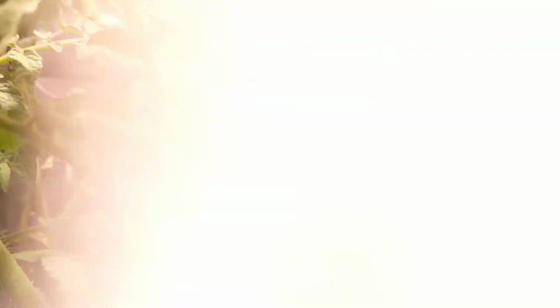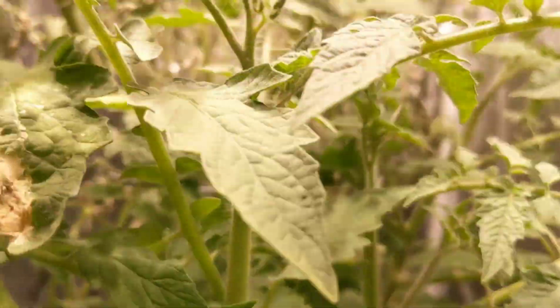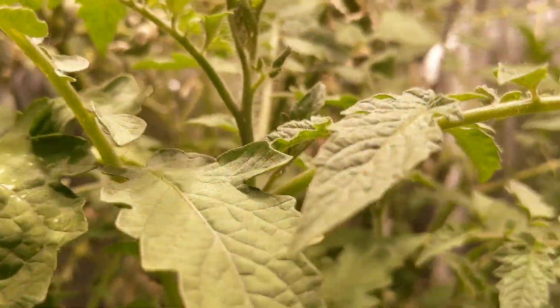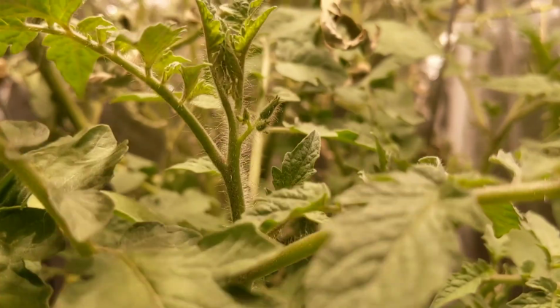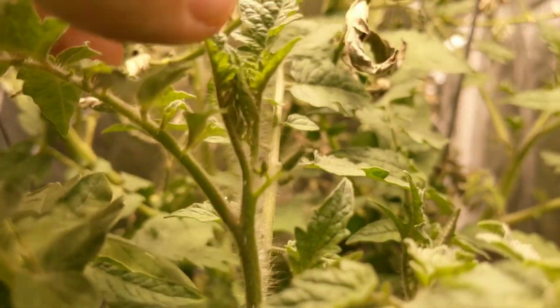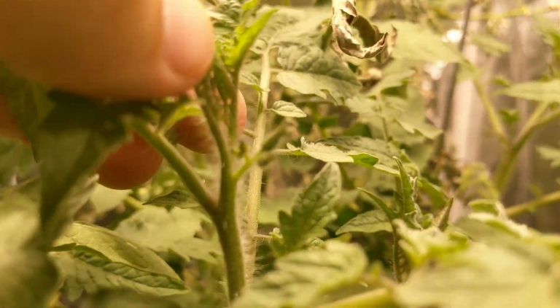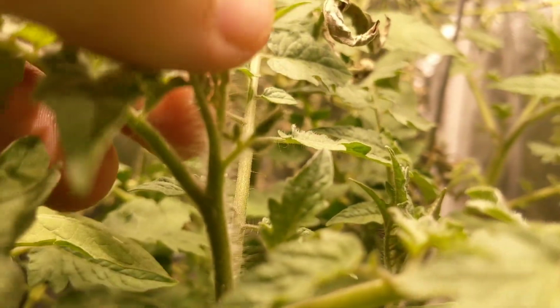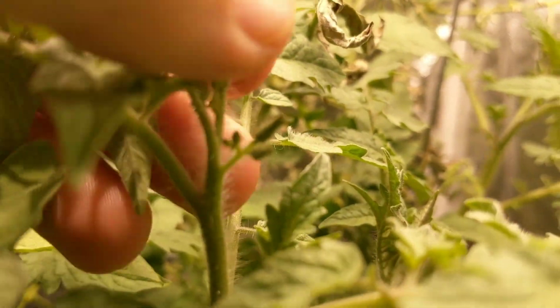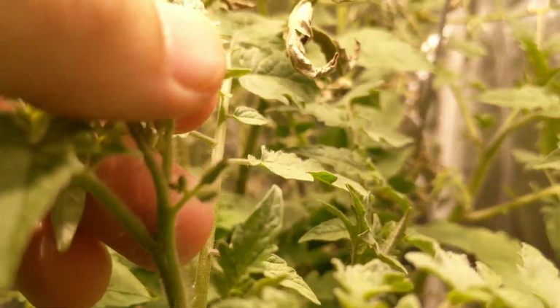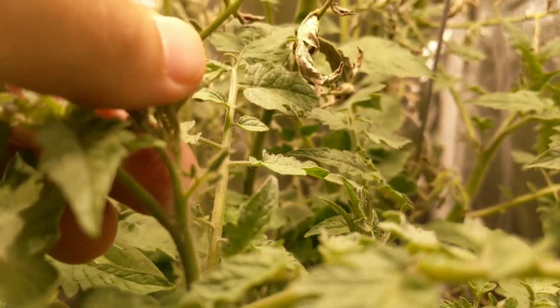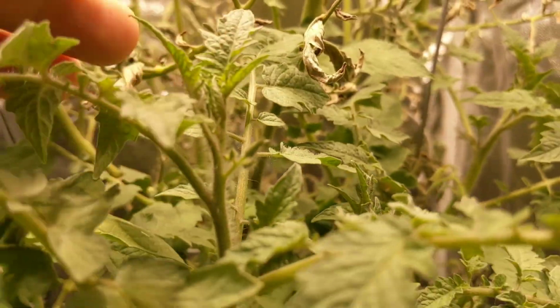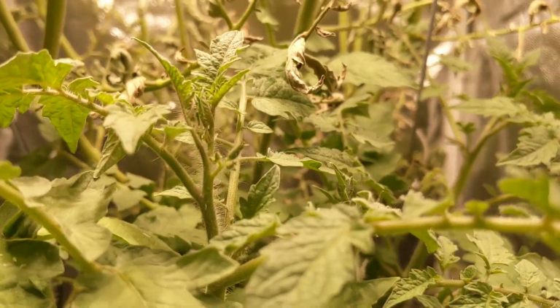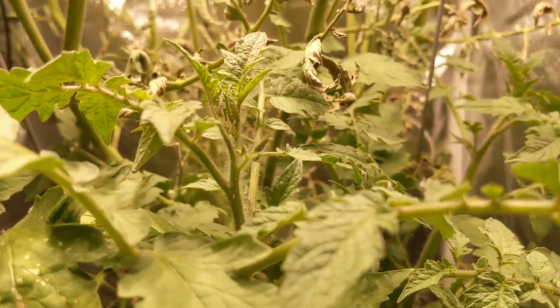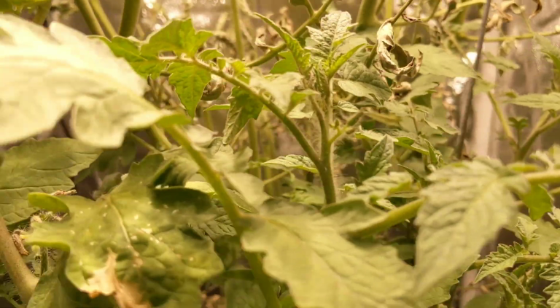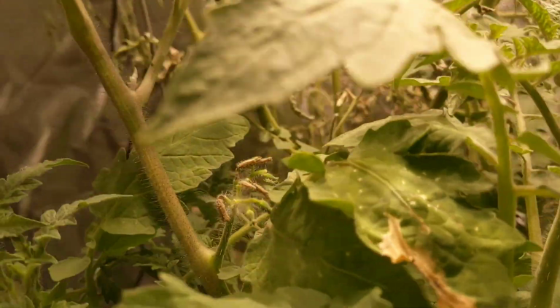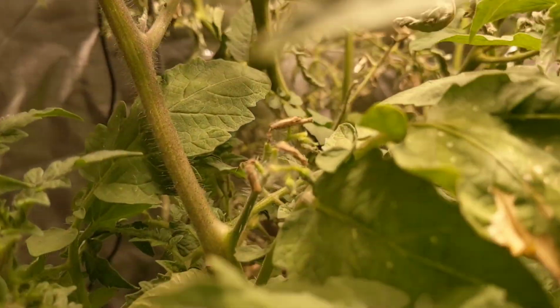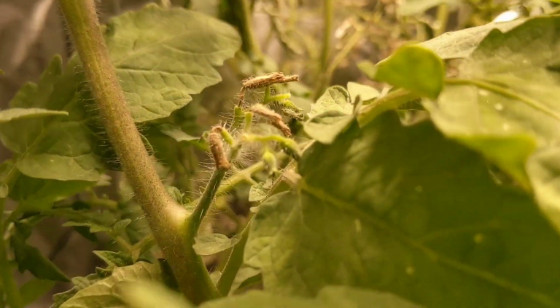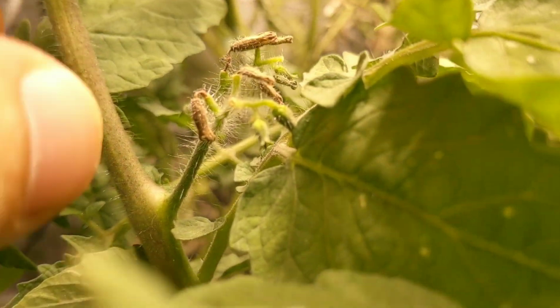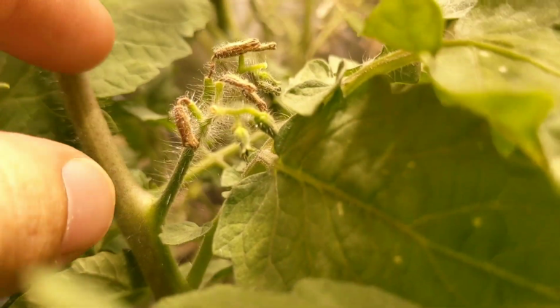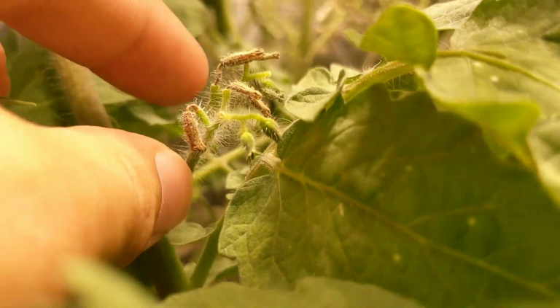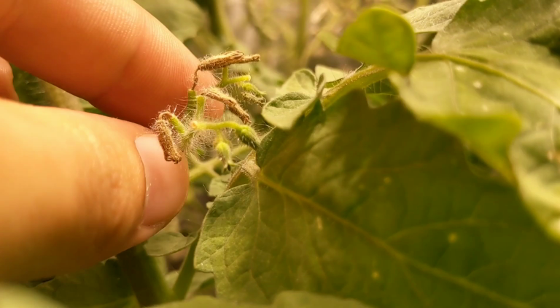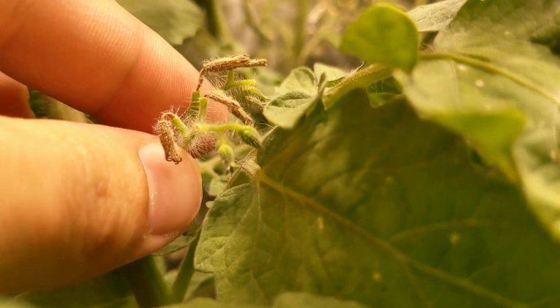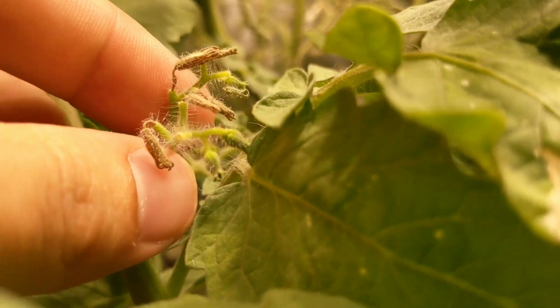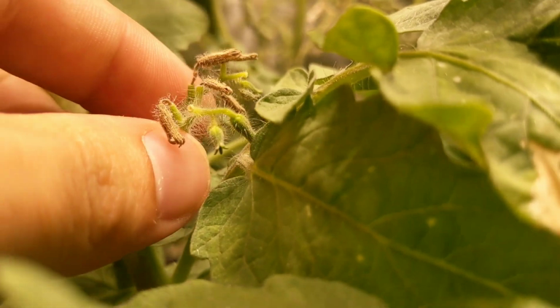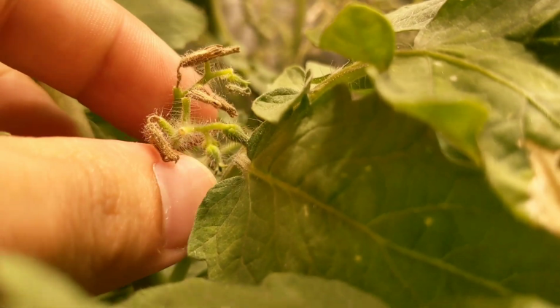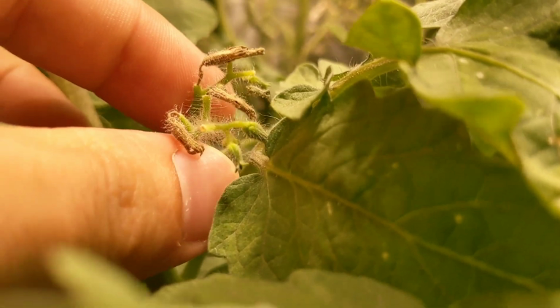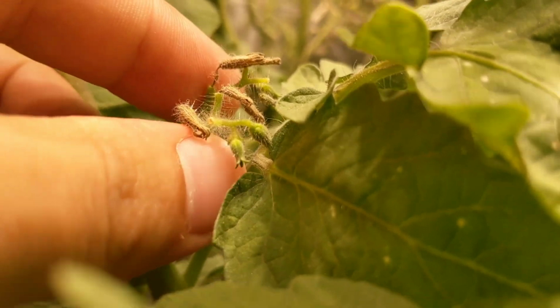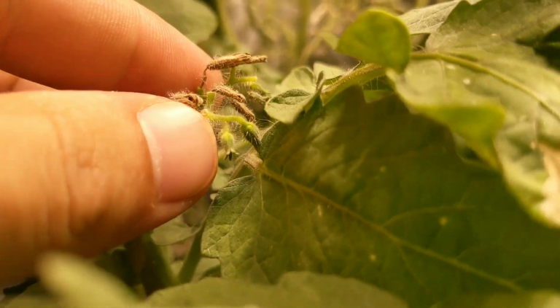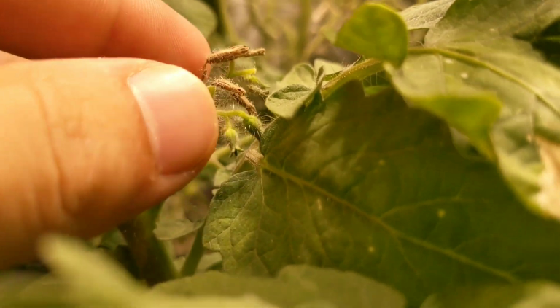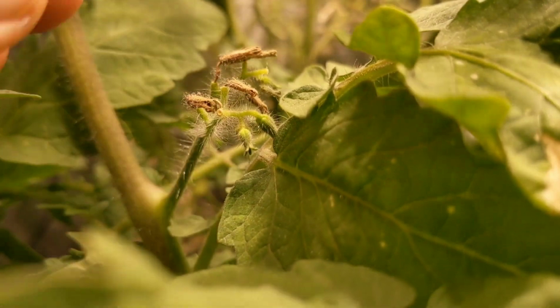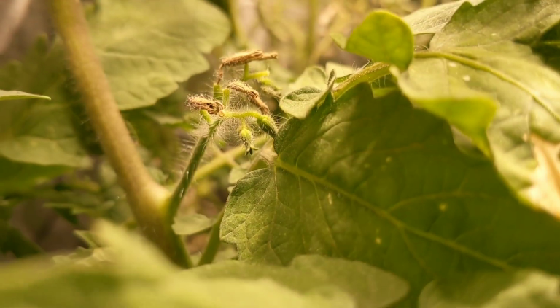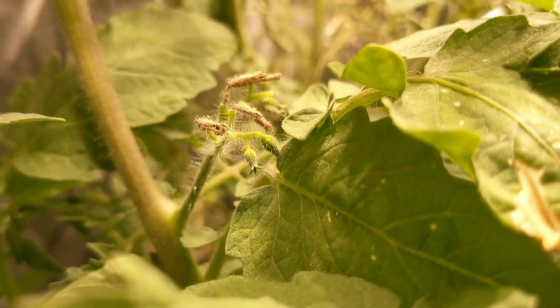You can see a ton of suckers growing and there's a lot of flowers. I was hoping when I came back I was gonna have a ton of flowers, and I found this thing flowering before I left actually, so I was hoping I was gonna have a lot of tomatoes growing.